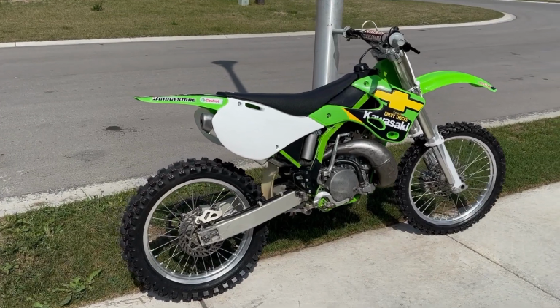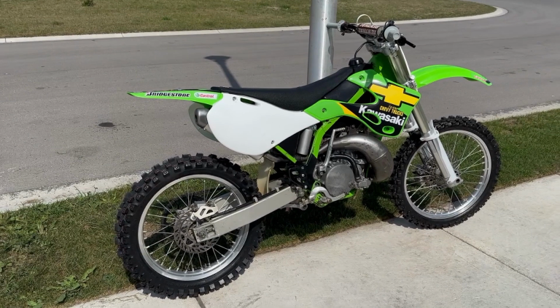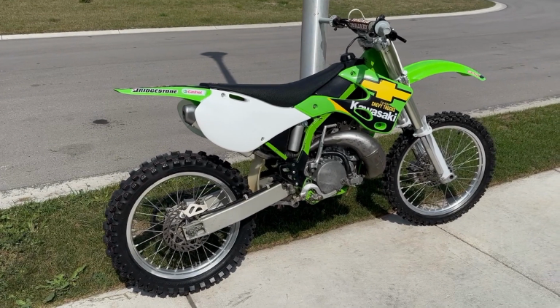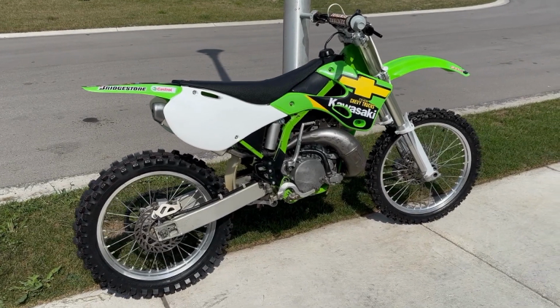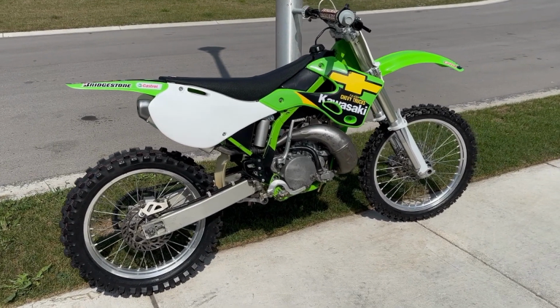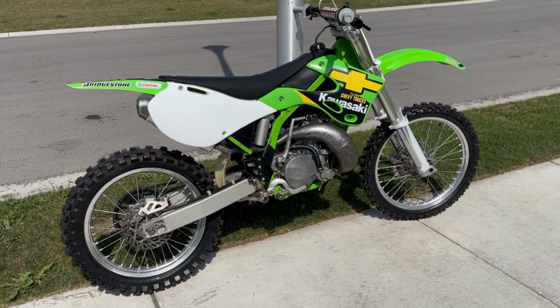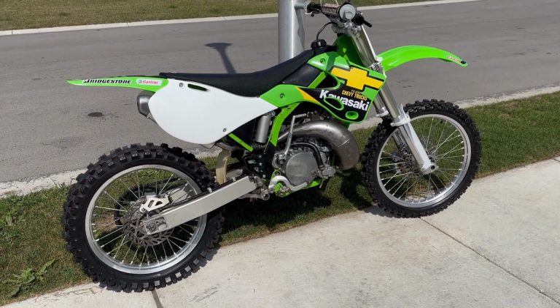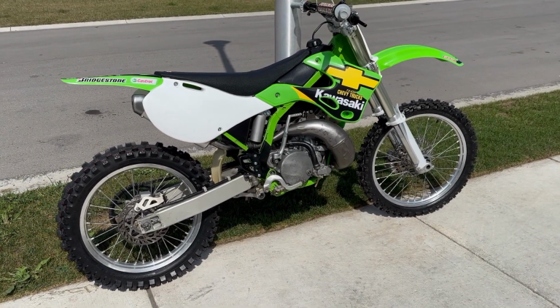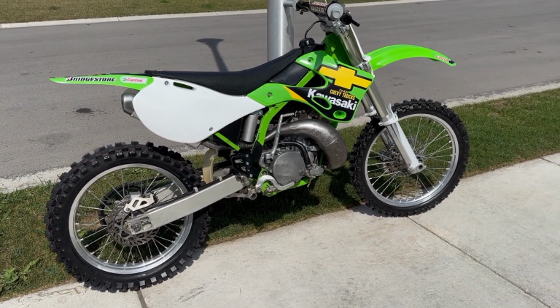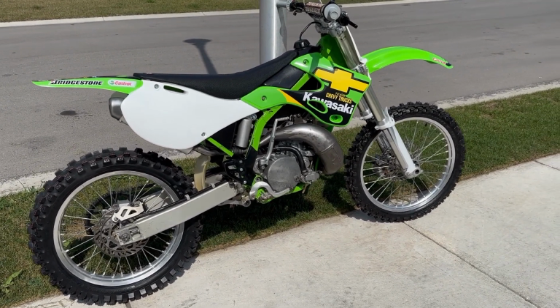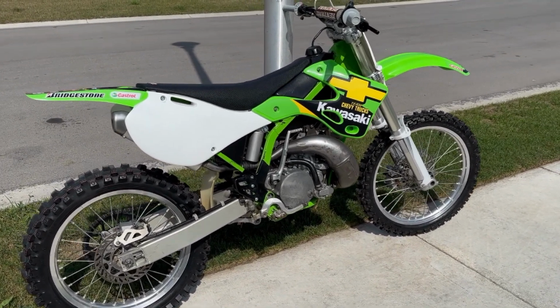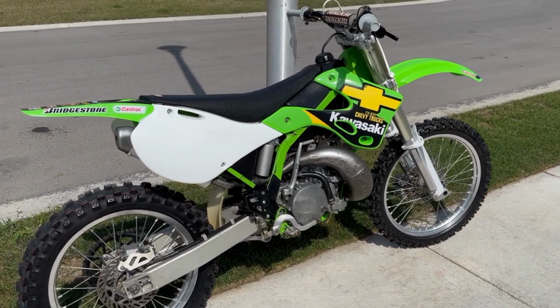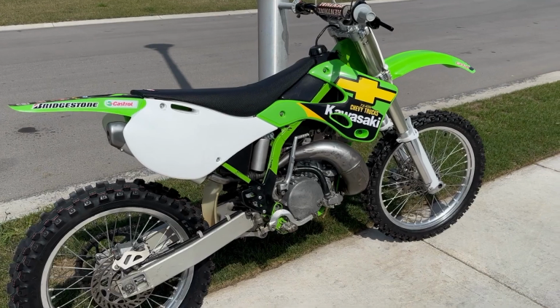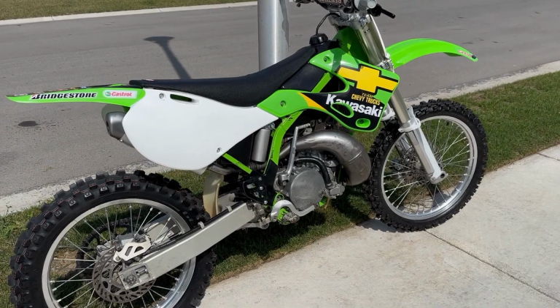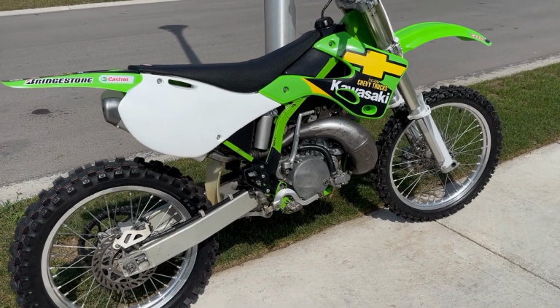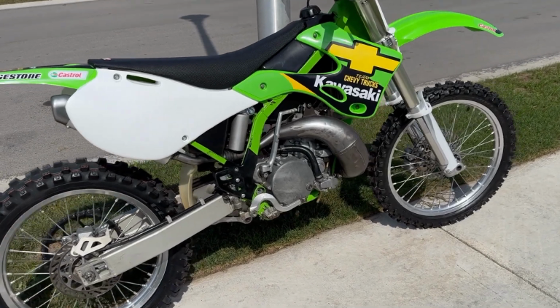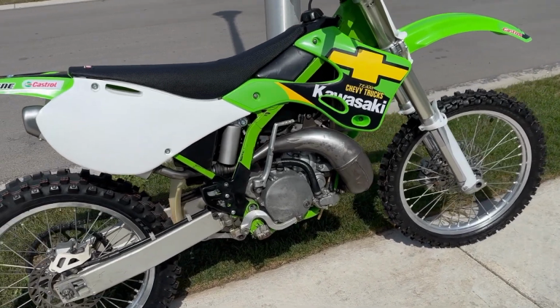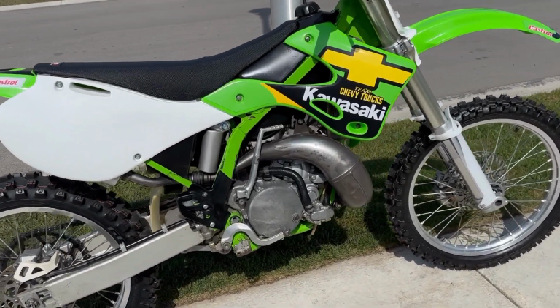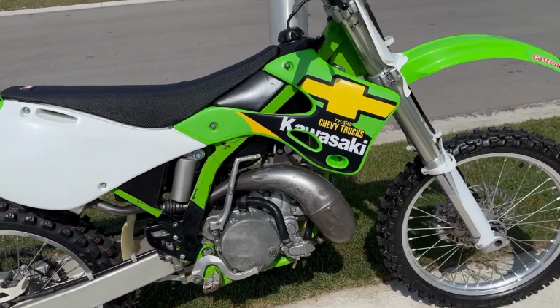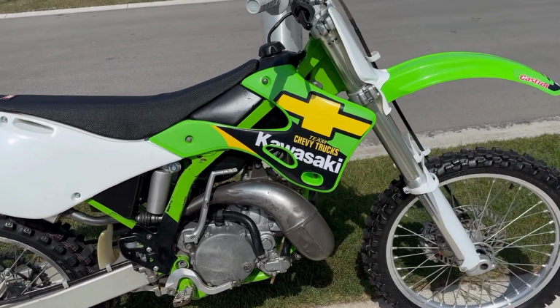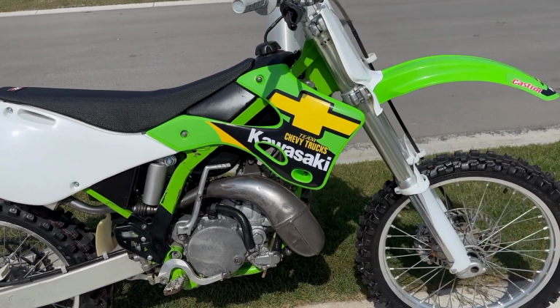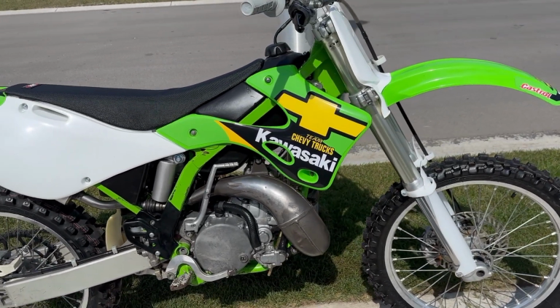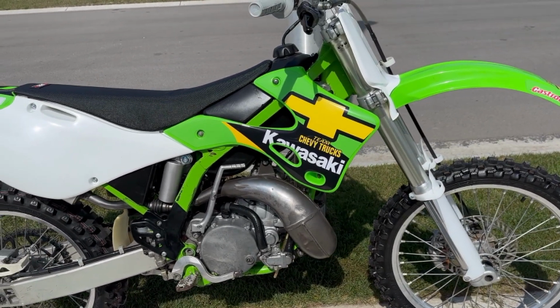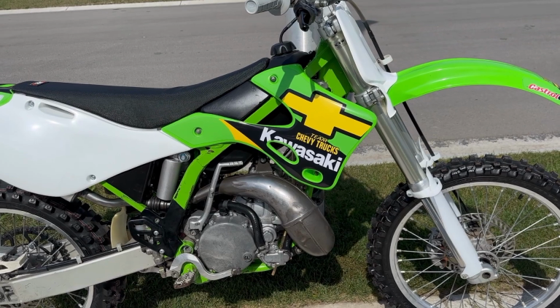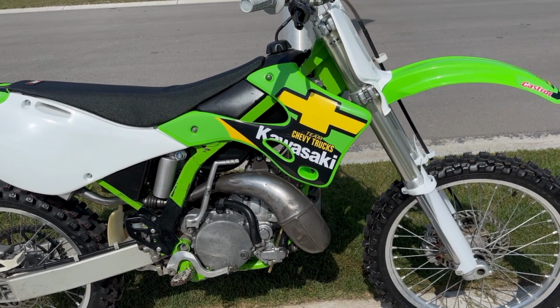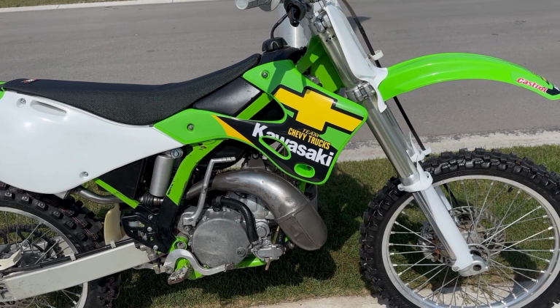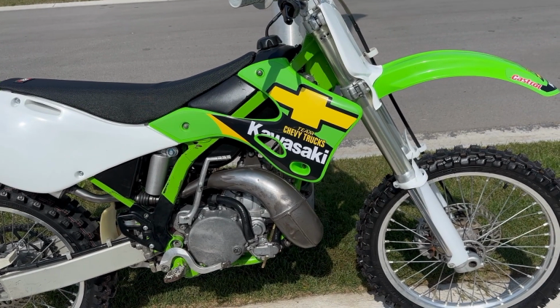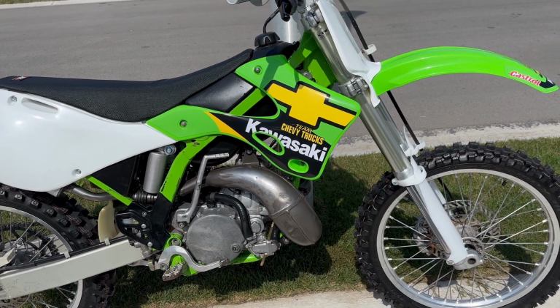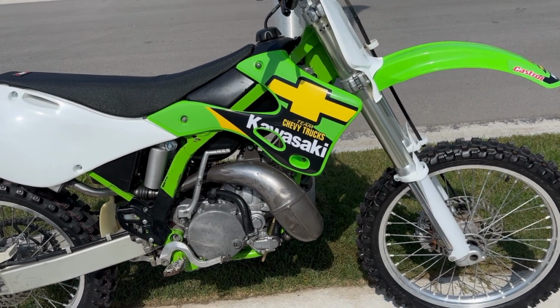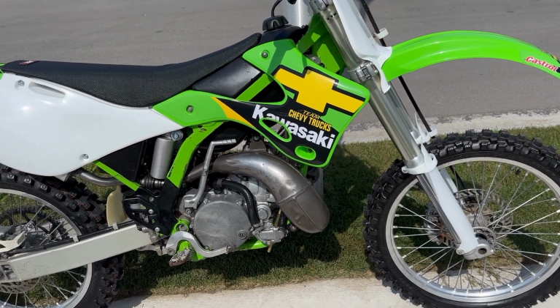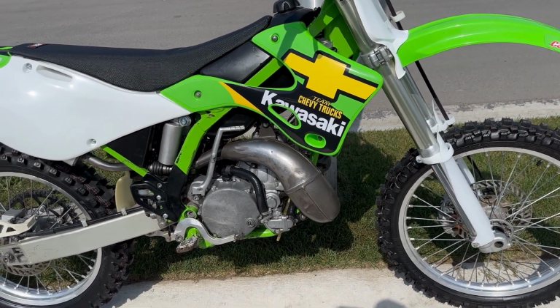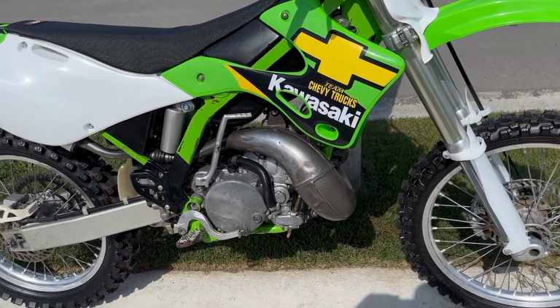We did a lot of work to this bike — front and rear wheel bearings, obviously front and rear brakes. It's still got the stock pipe. It was a little rusty so we took the finish off in one spot. I was going to strip it but I thought I'd better leave this pipe original.